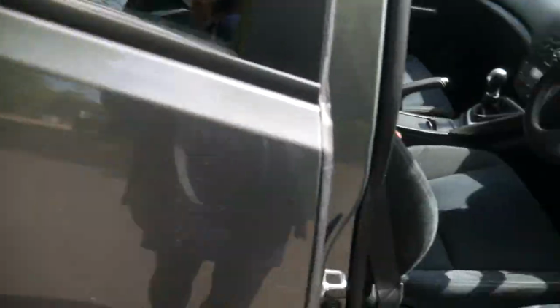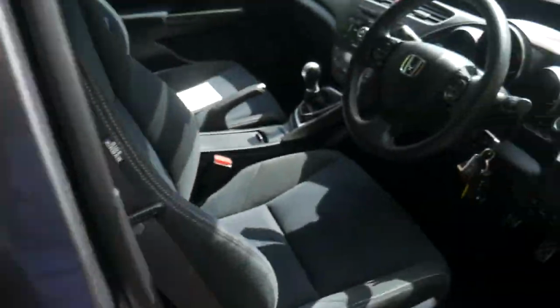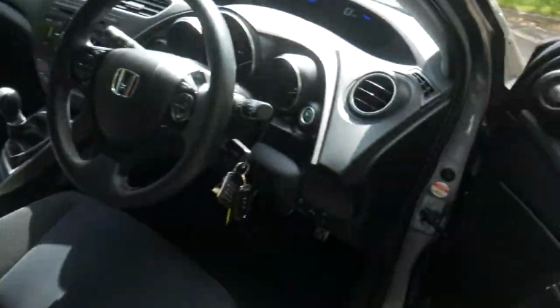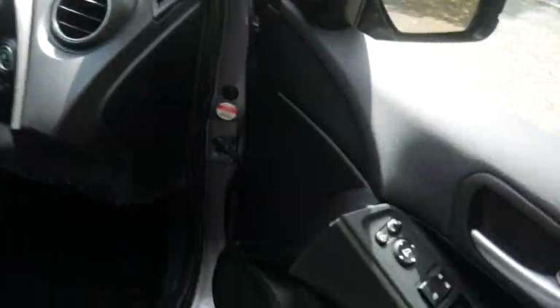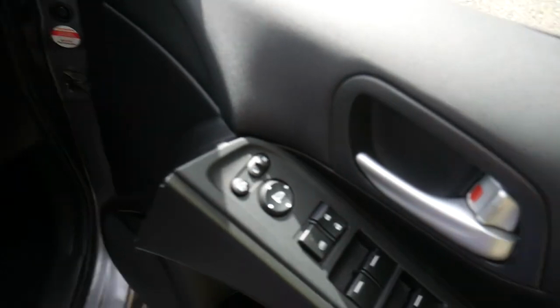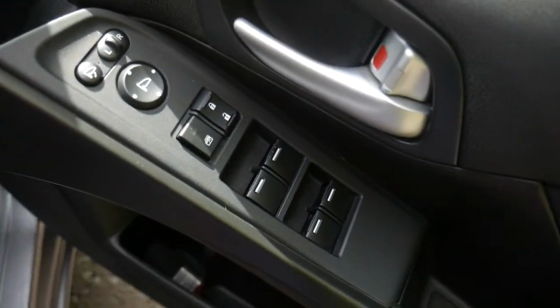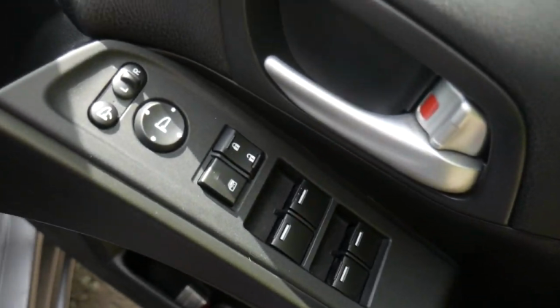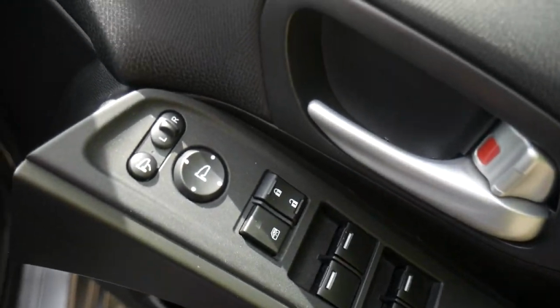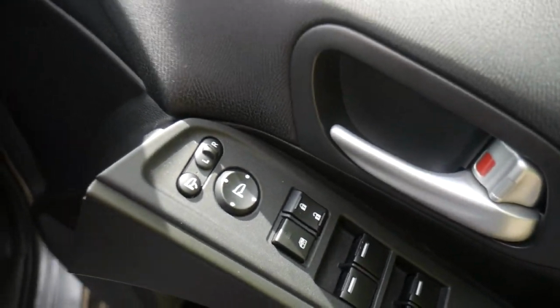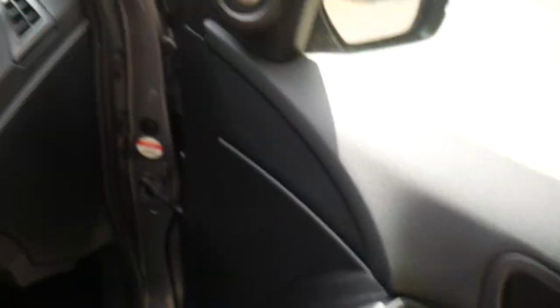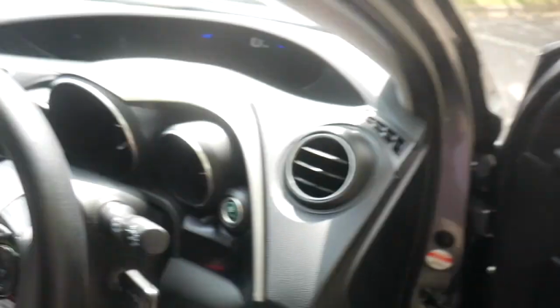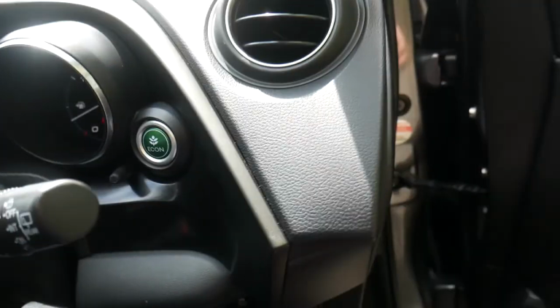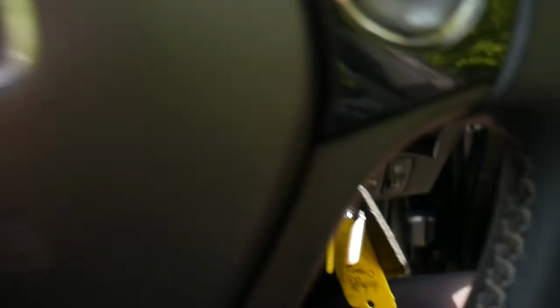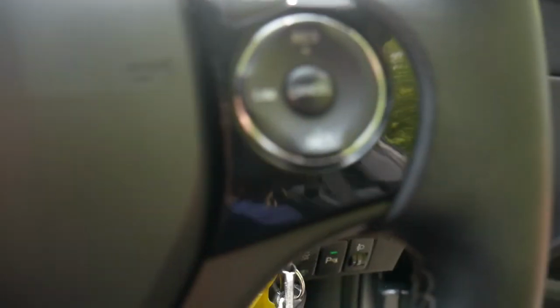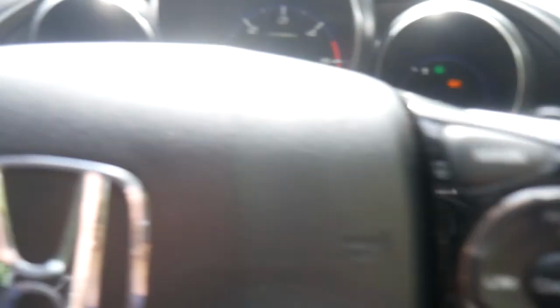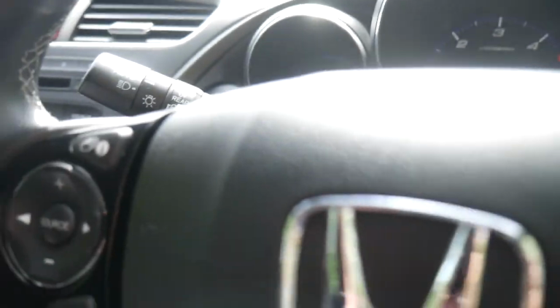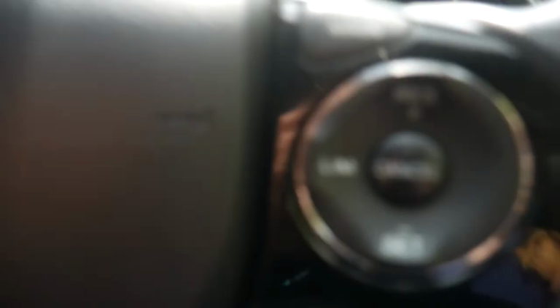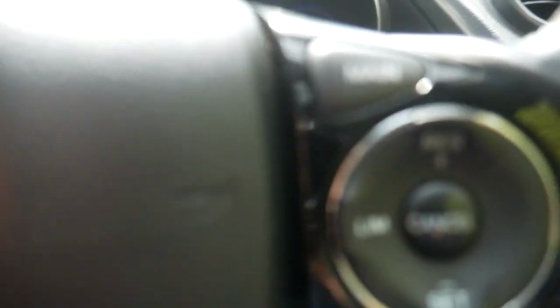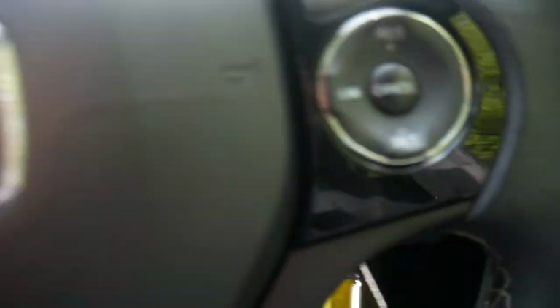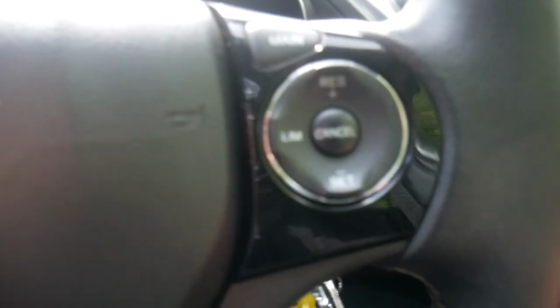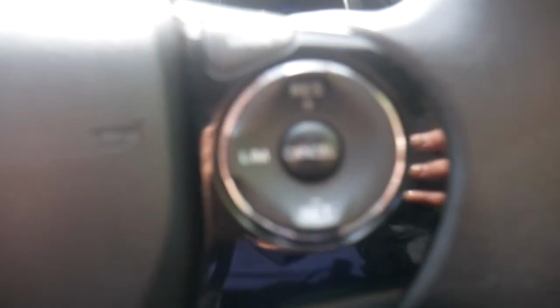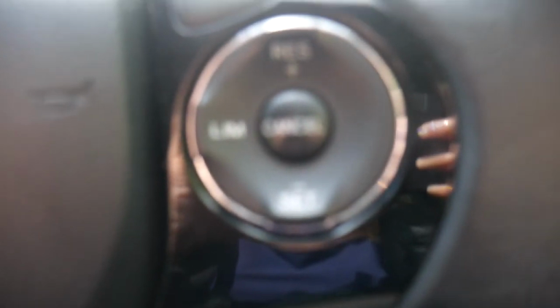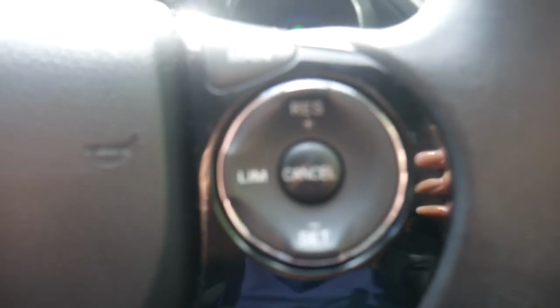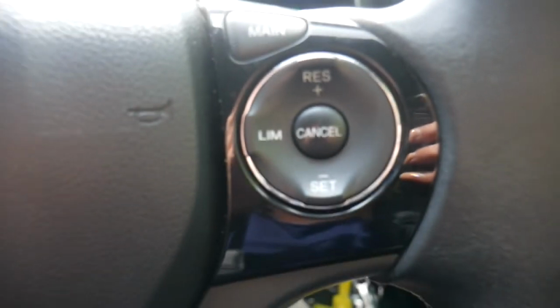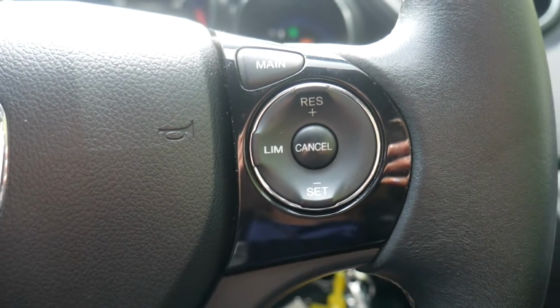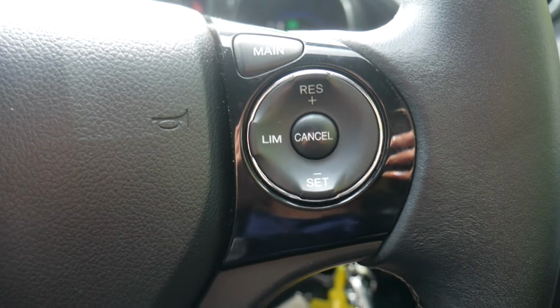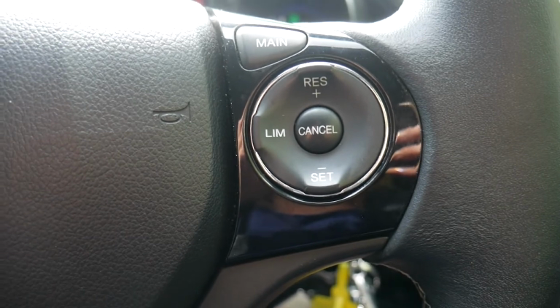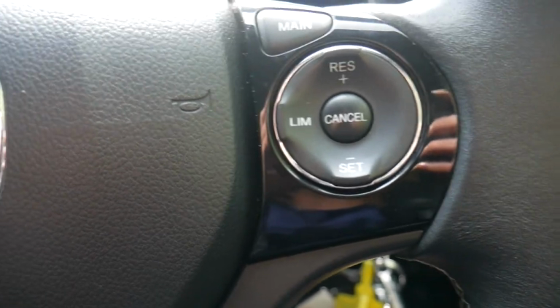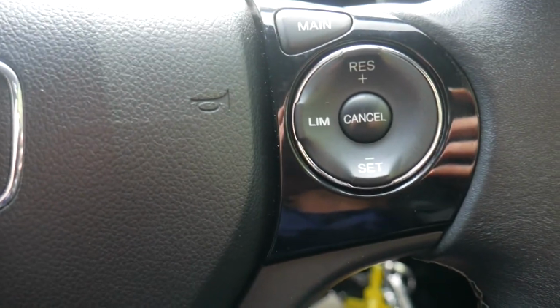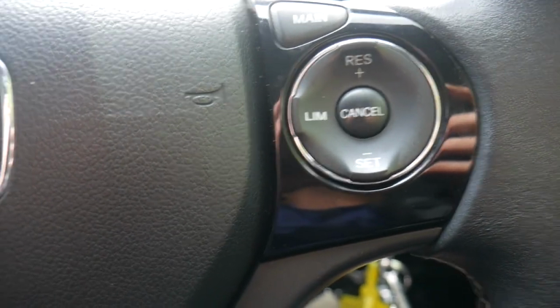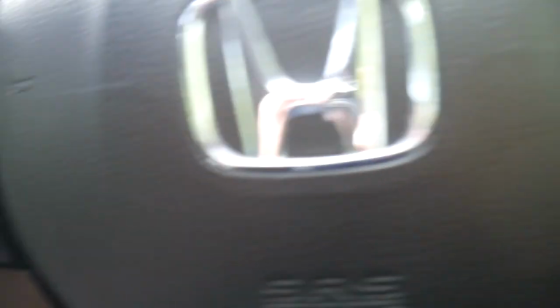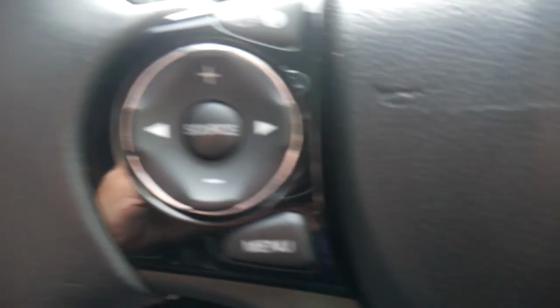Moving to the inside, we've got front and rear electric windows with electric folding door mirrors. We've also got cruise control to make your longer journeys more comfortable, and a speed limiter as well — really useful if you're going through speed zone areas.